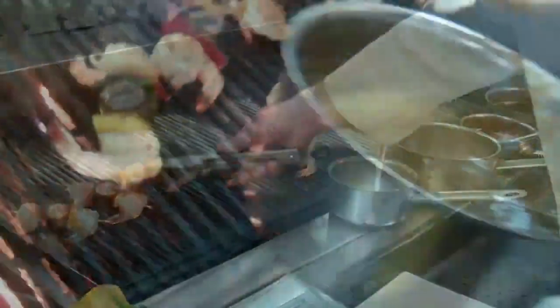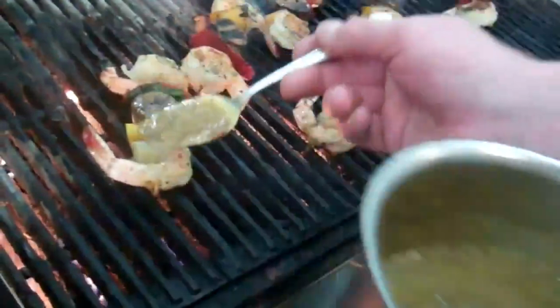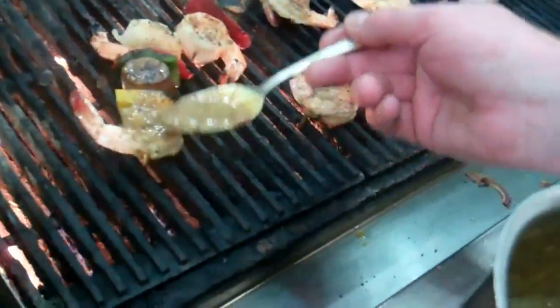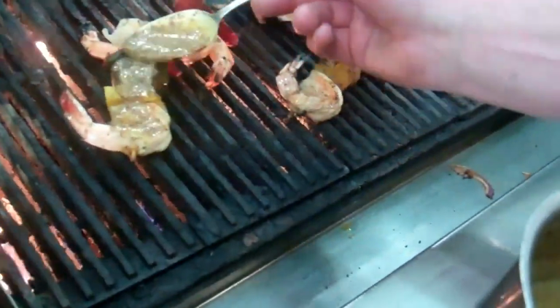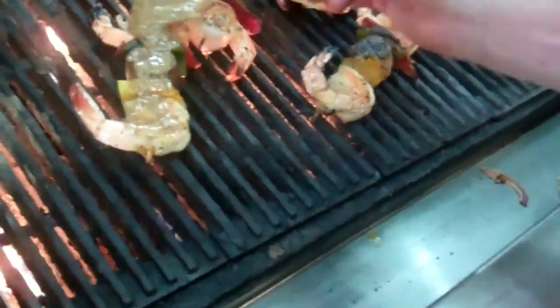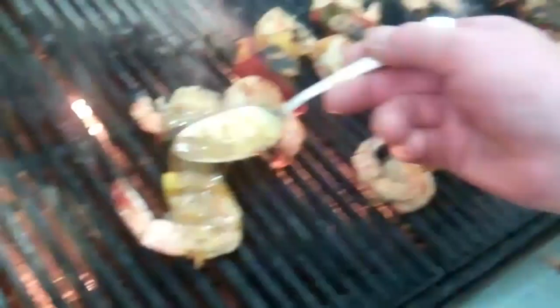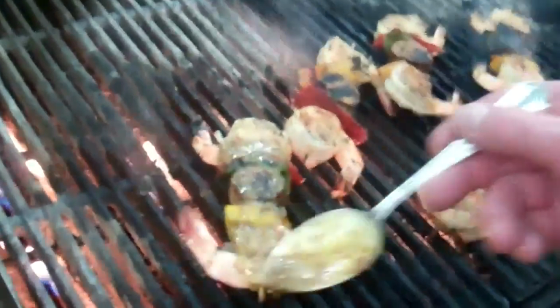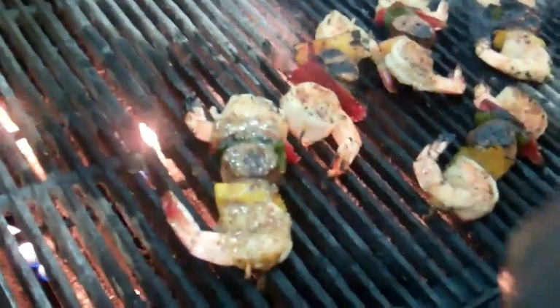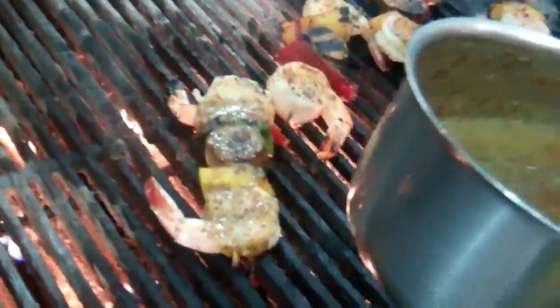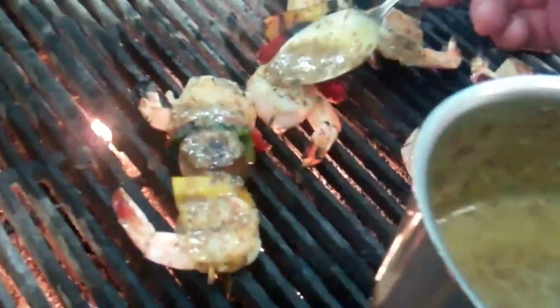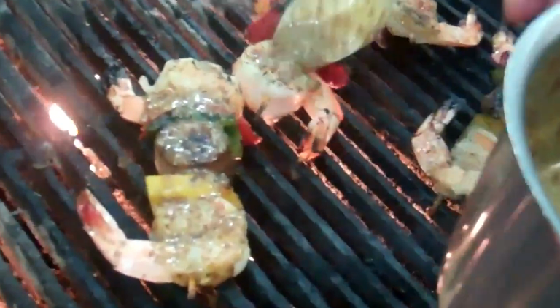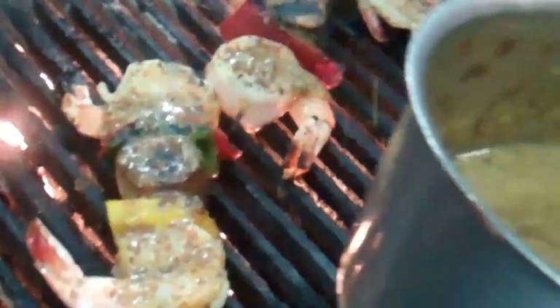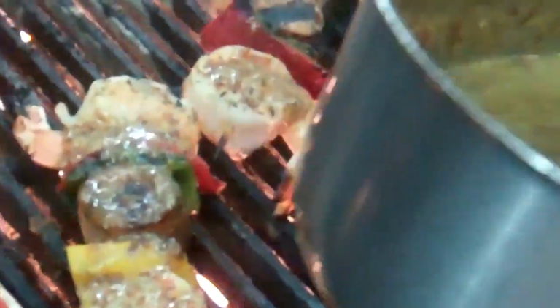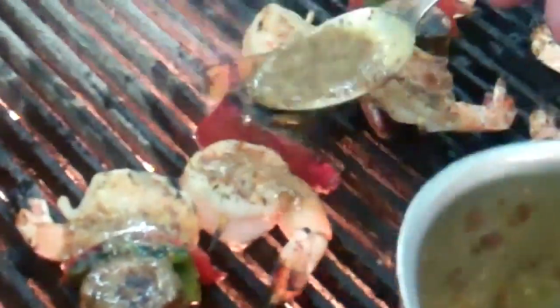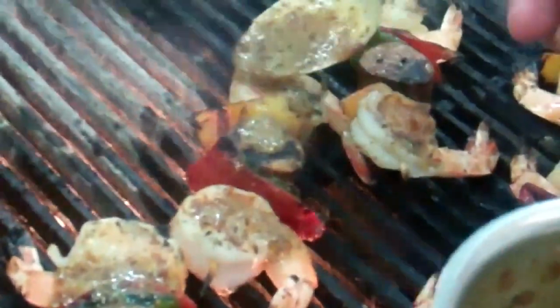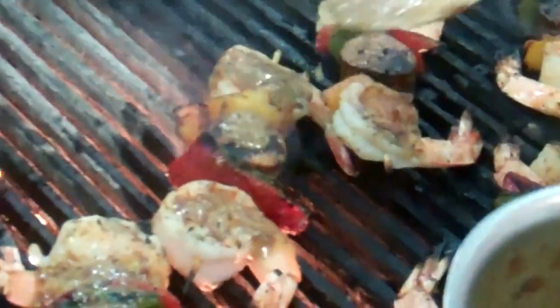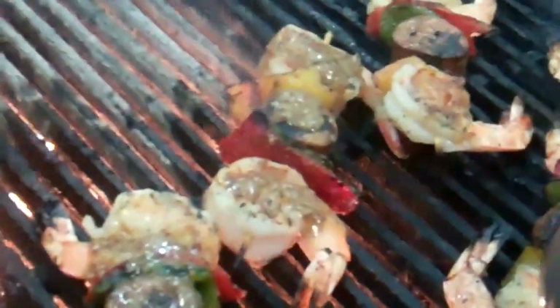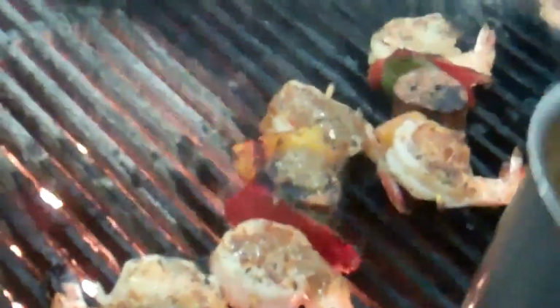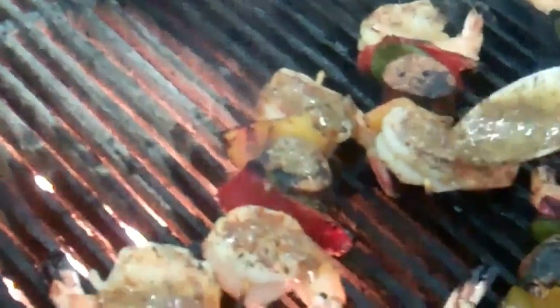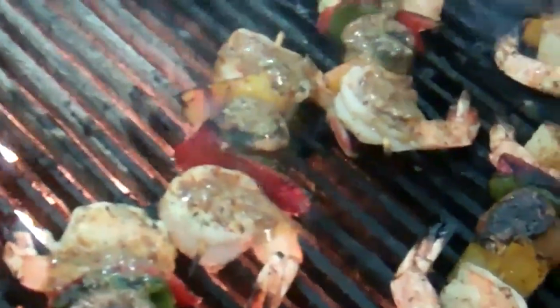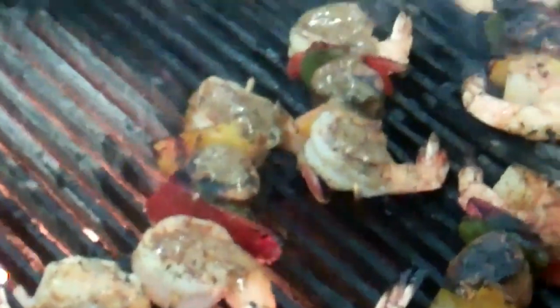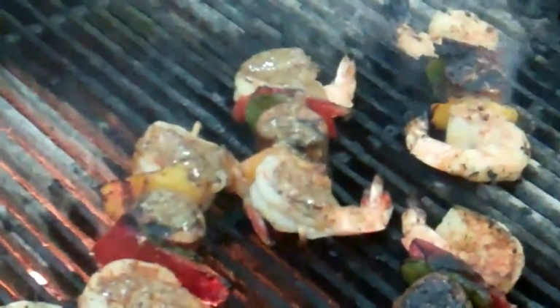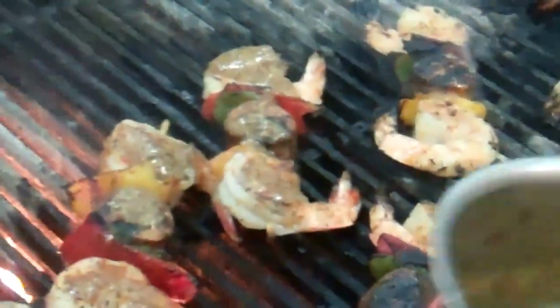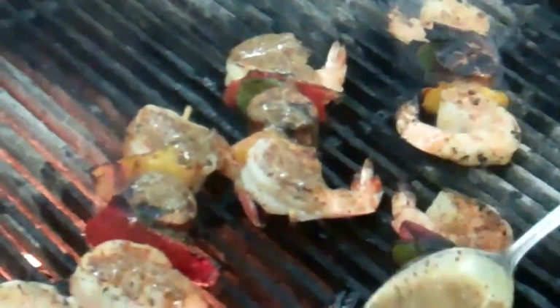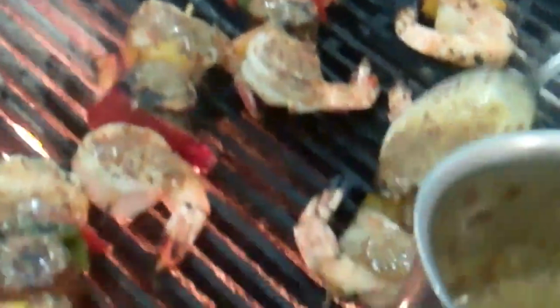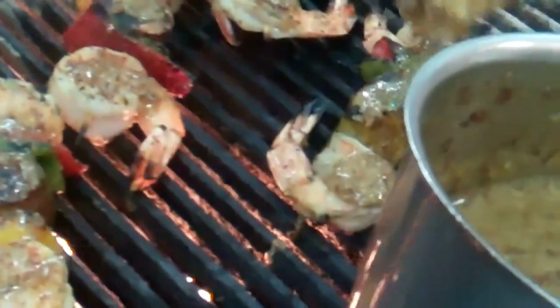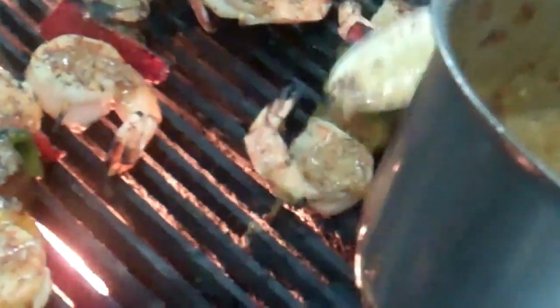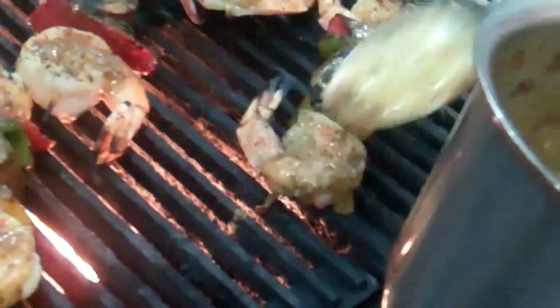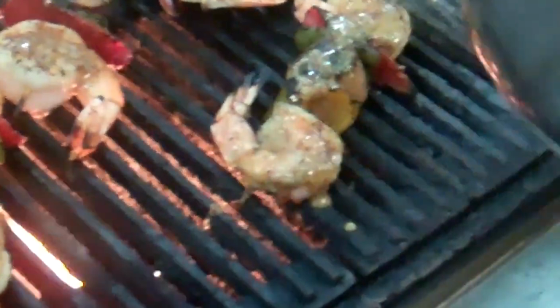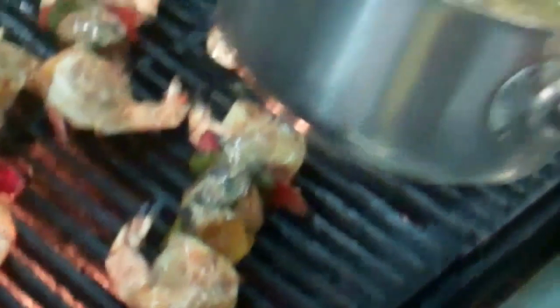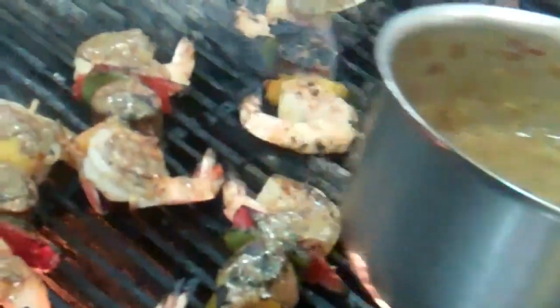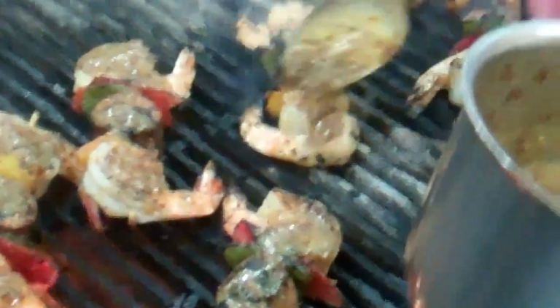Final steps — we're just going to glaze the top of our shrimp and andouille skewers with some spicy bourbon mustard. It's been on the stove for a little while, so I'm still going to be able to taste the bourbon, but really there's not a whole lot of alcohol left in it.